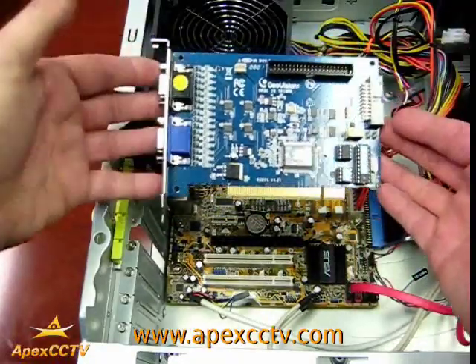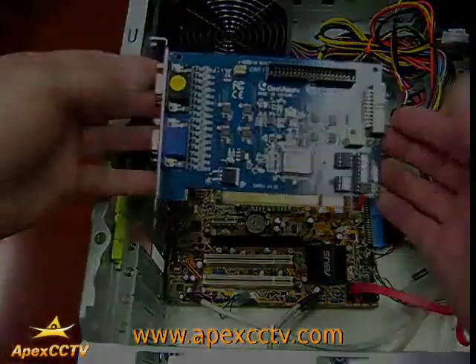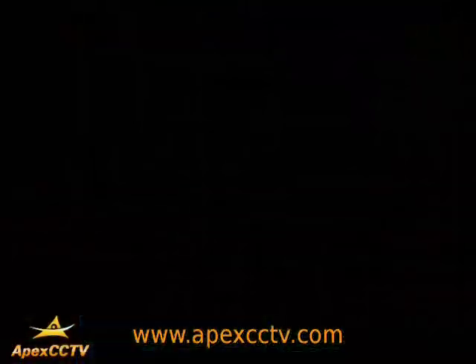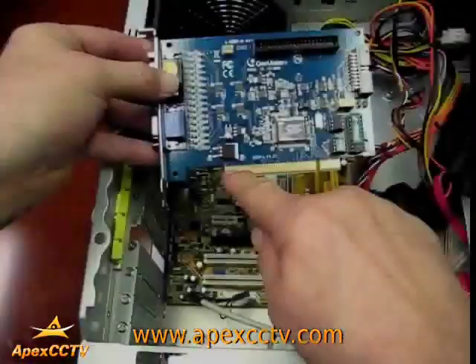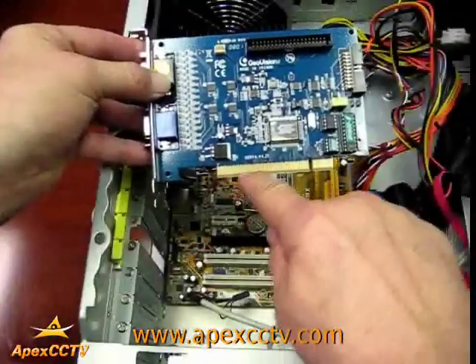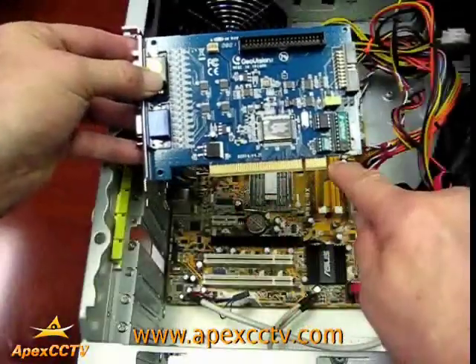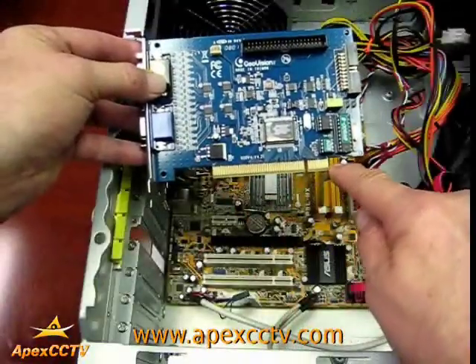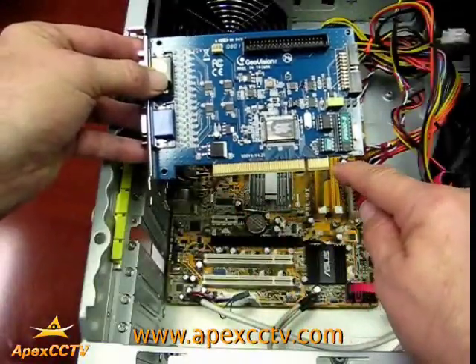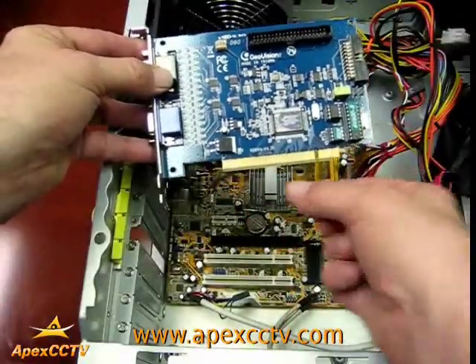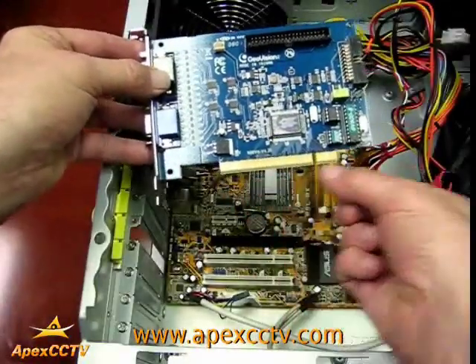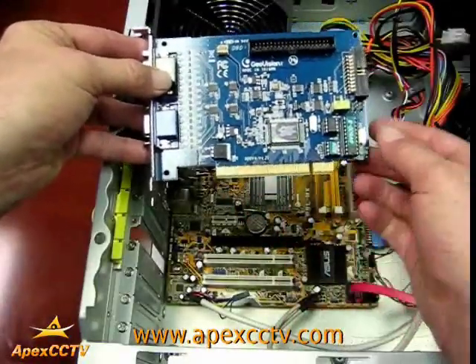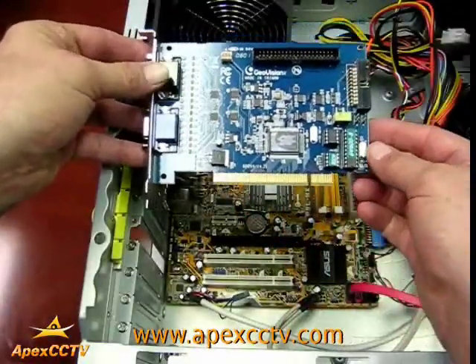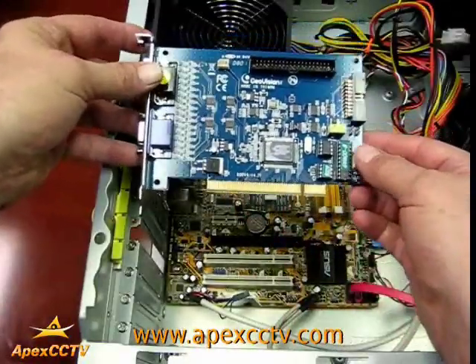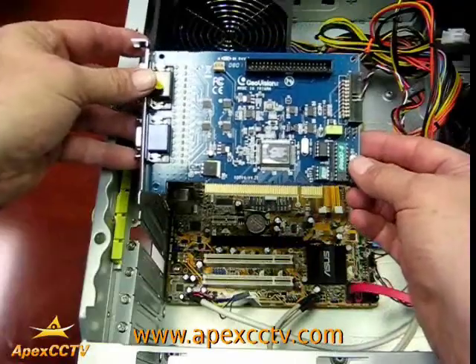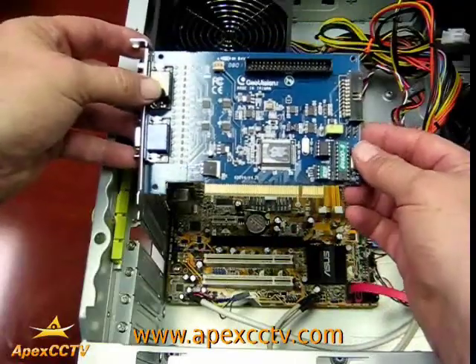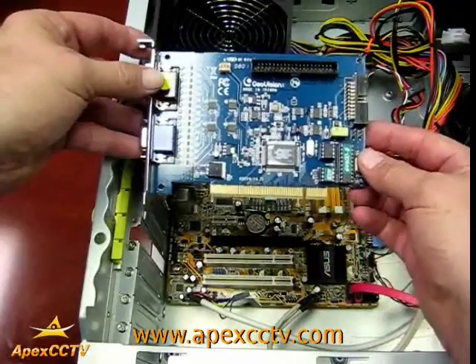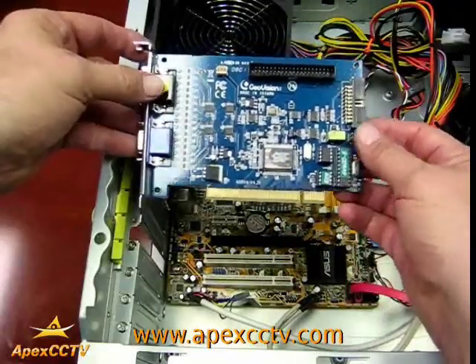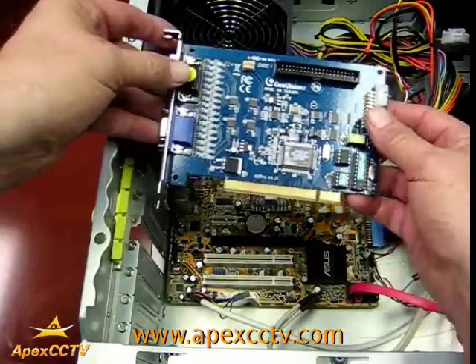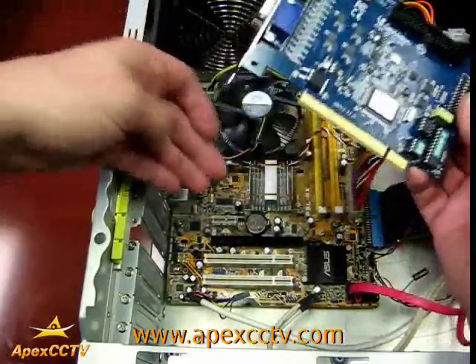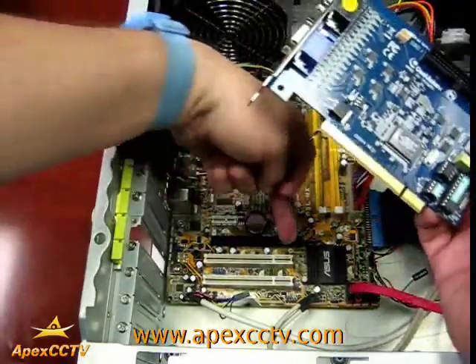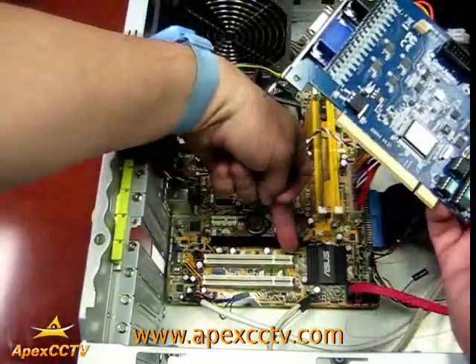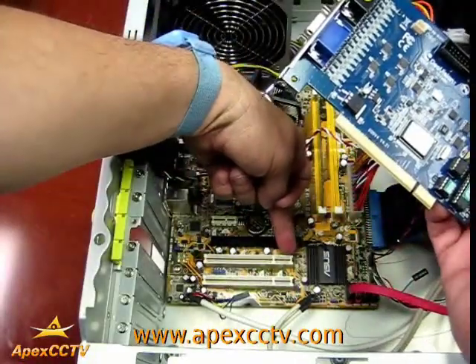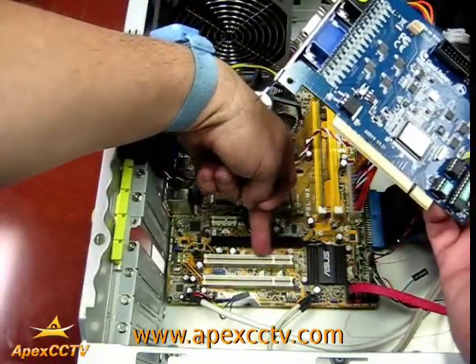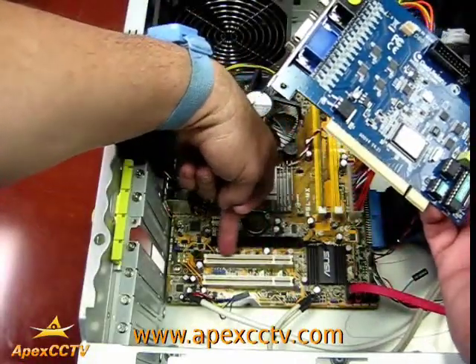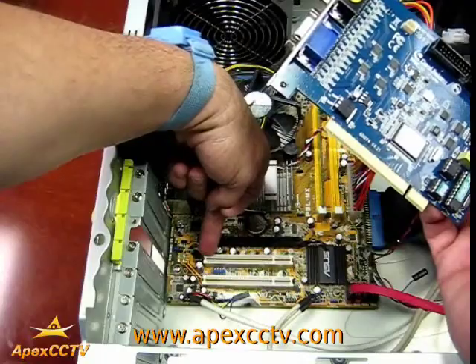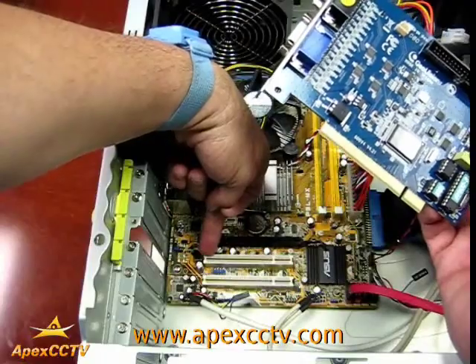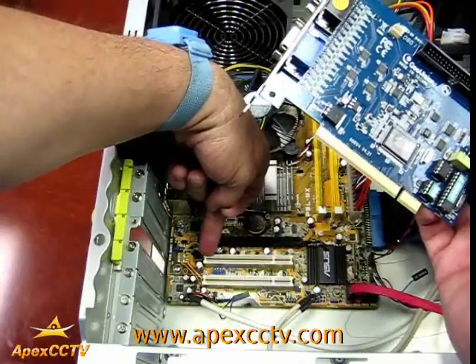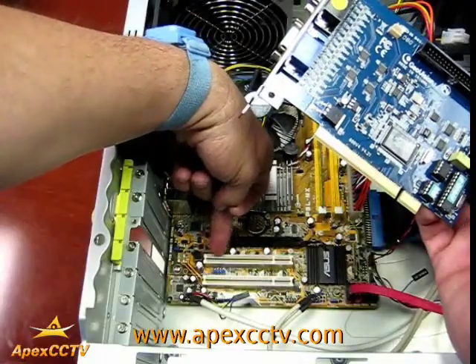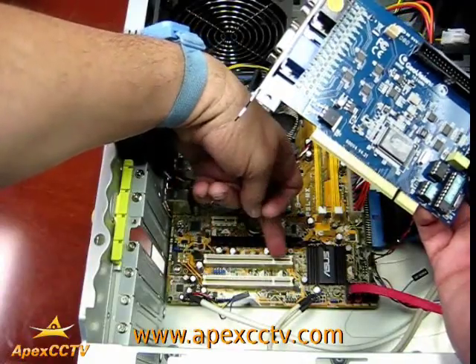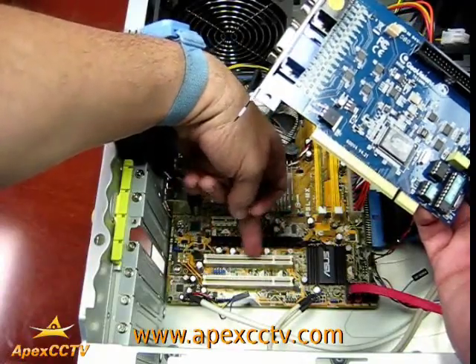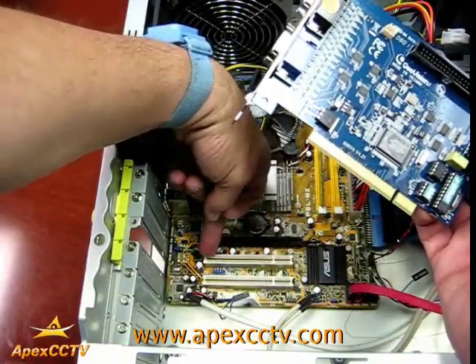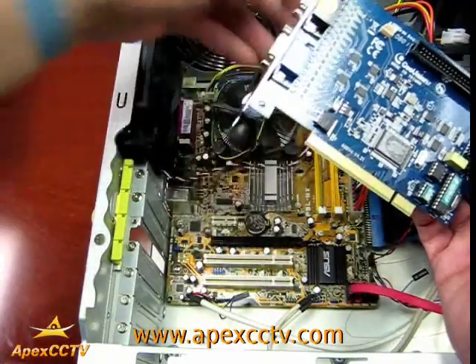First you take the PCI card such as this. Next you need to make sure that you have a PCI slot that is free, such as this right here.